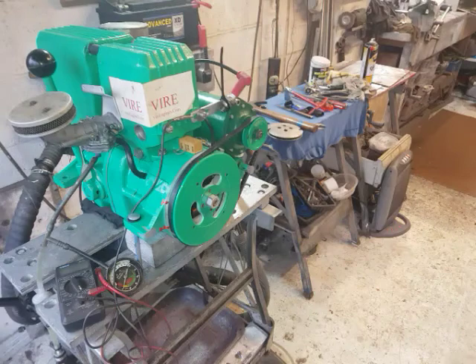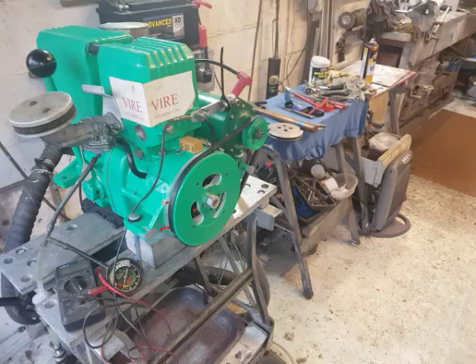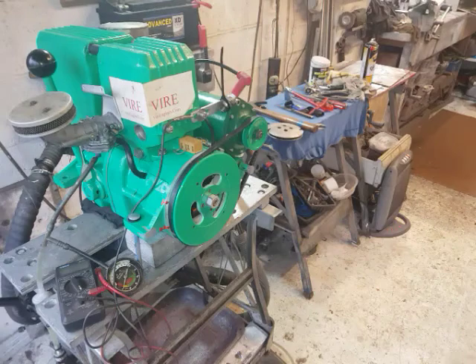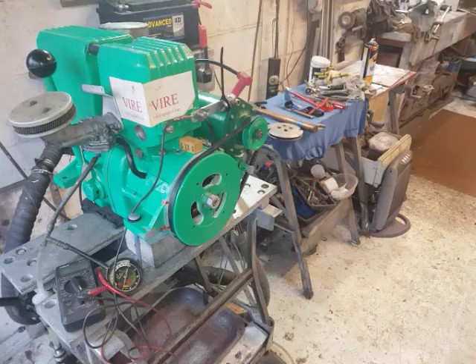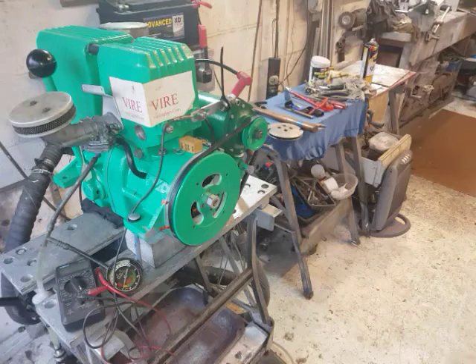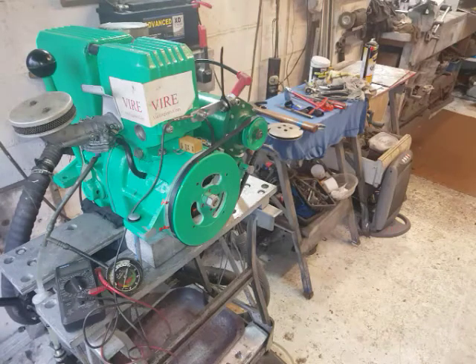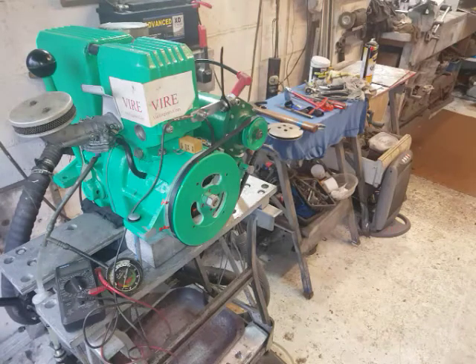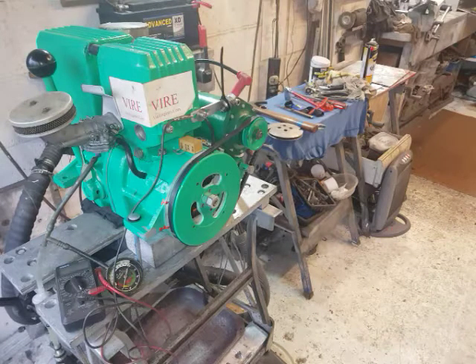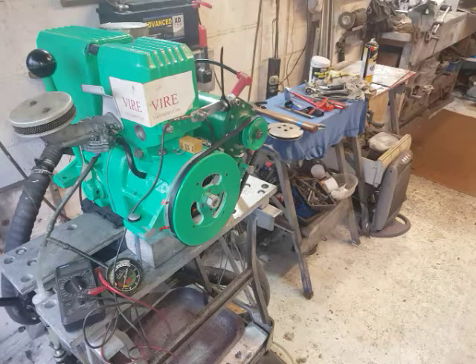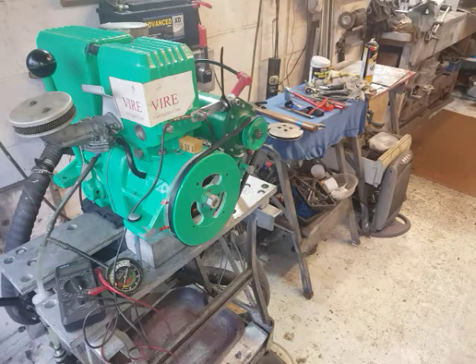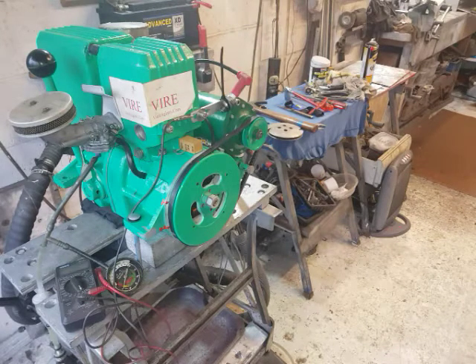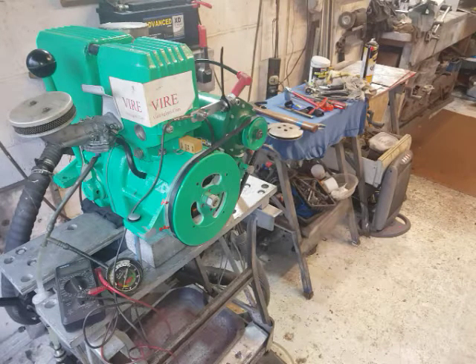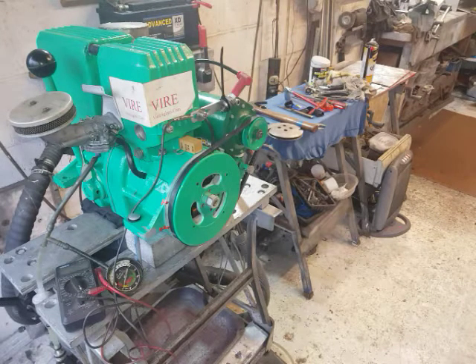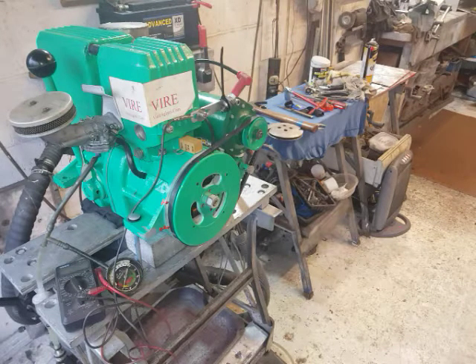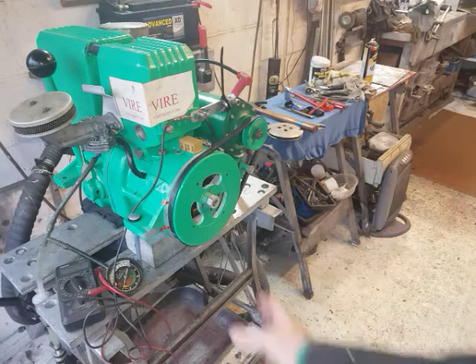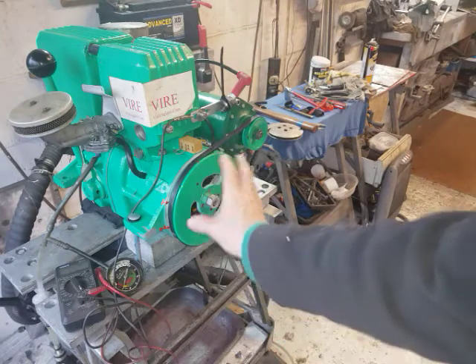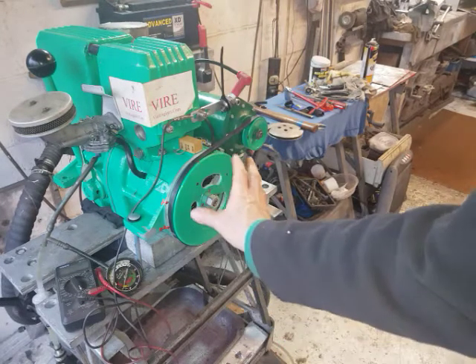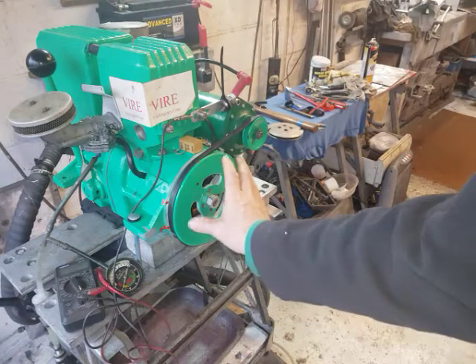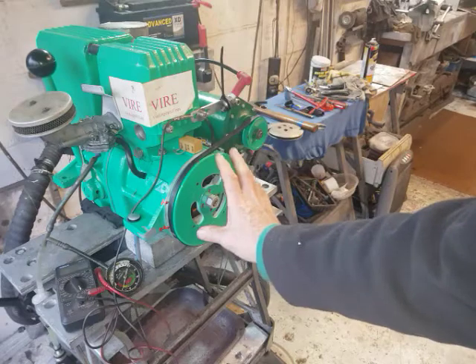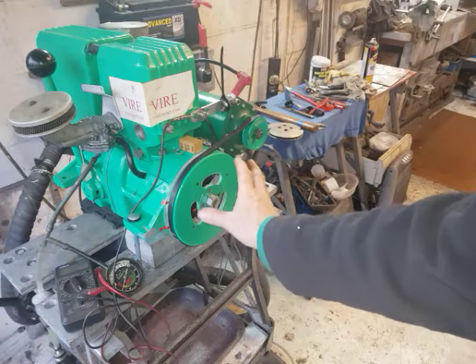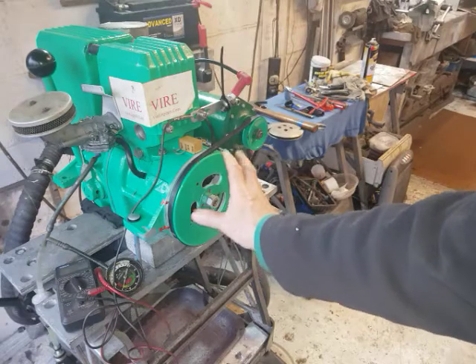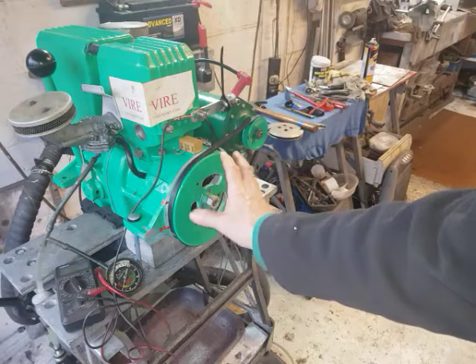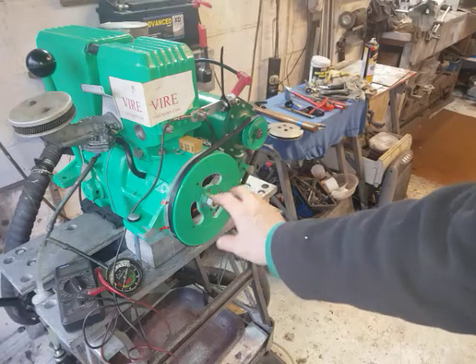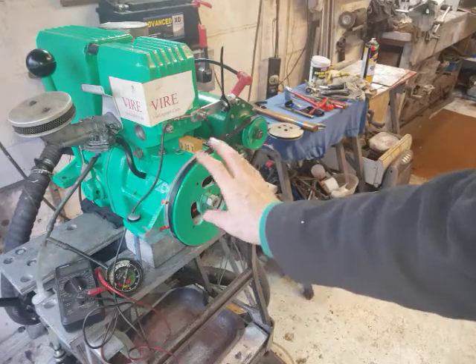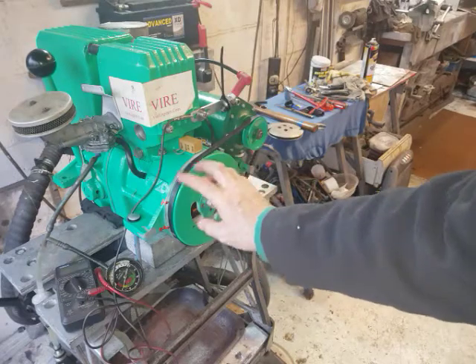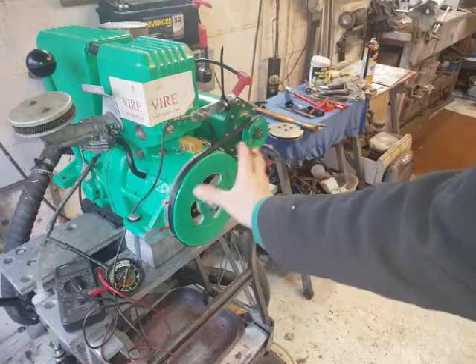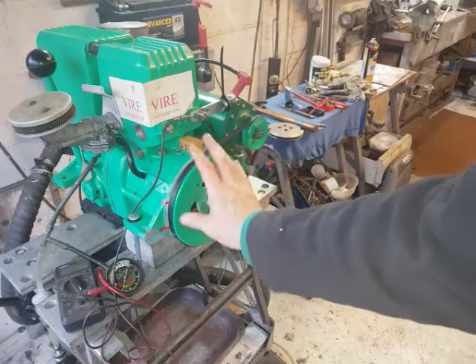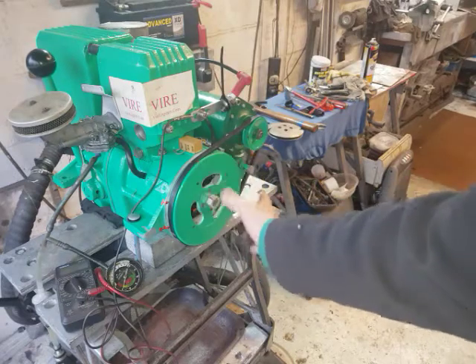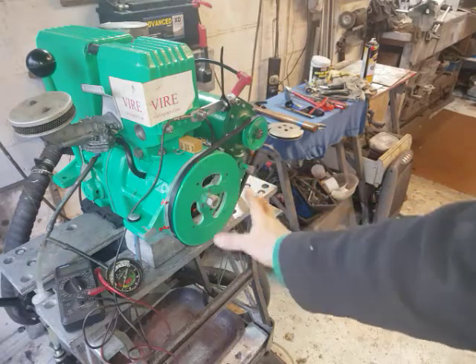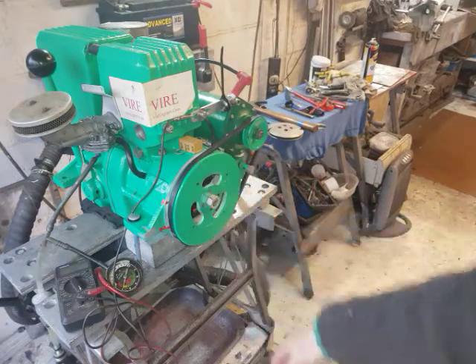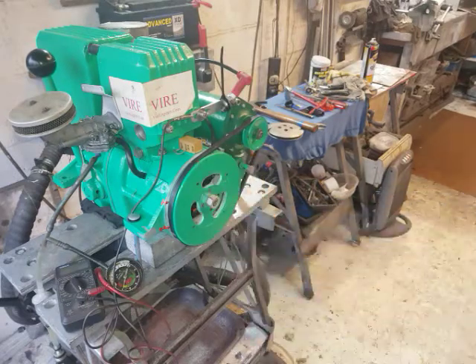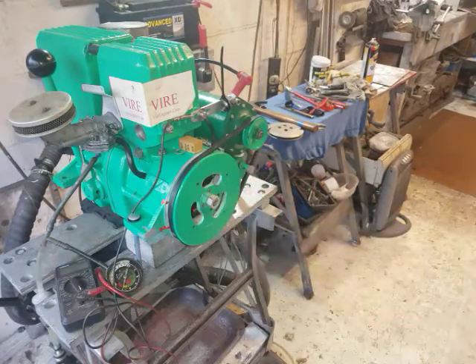Hi, I'm Nick from Via Engines. I'm just going to do a video on how to check your timing quickly without having to take too much off the engine.